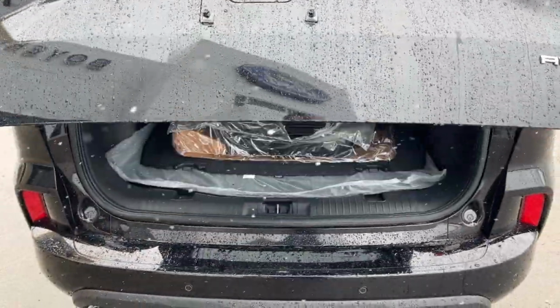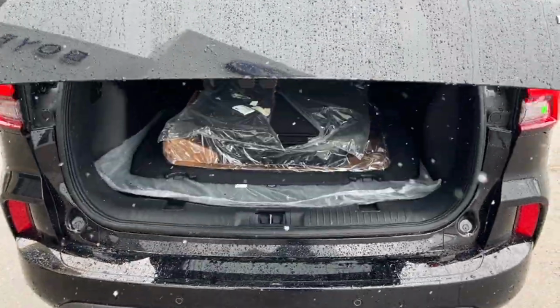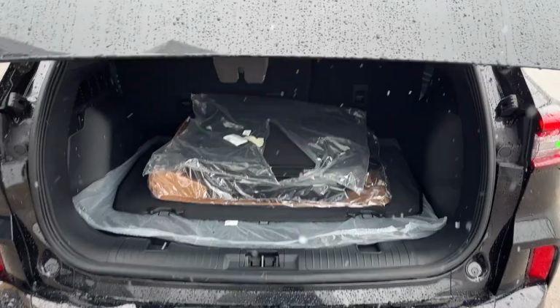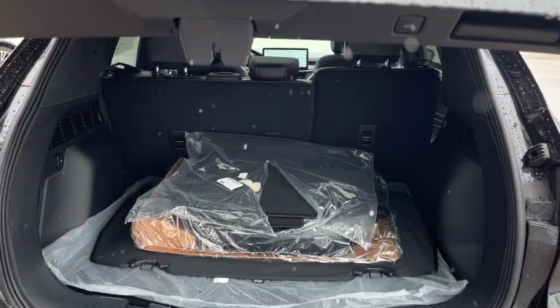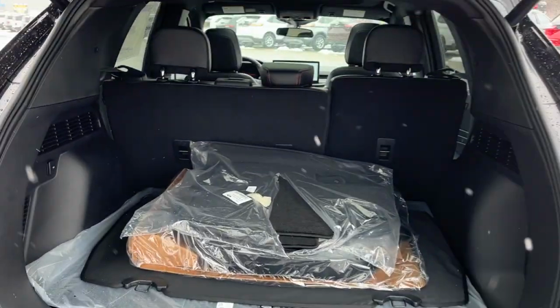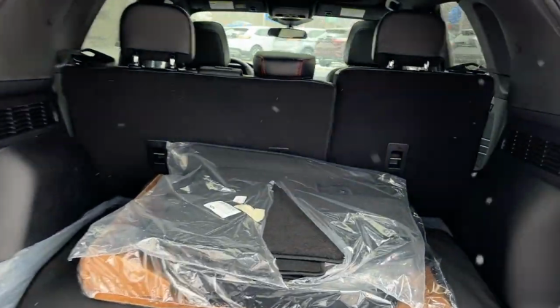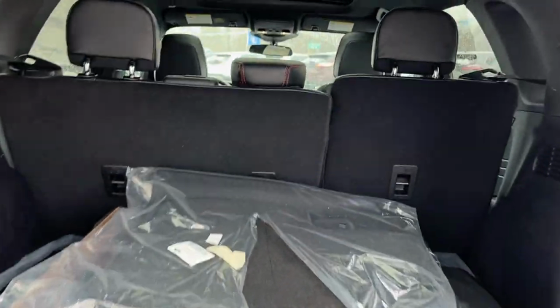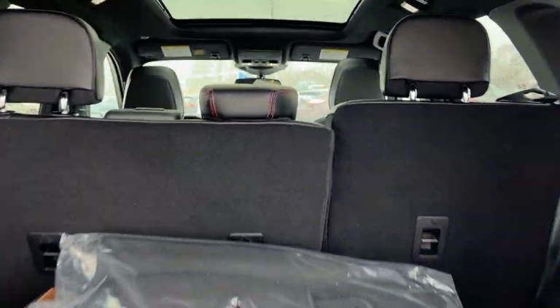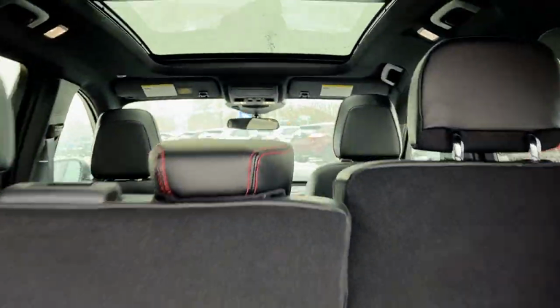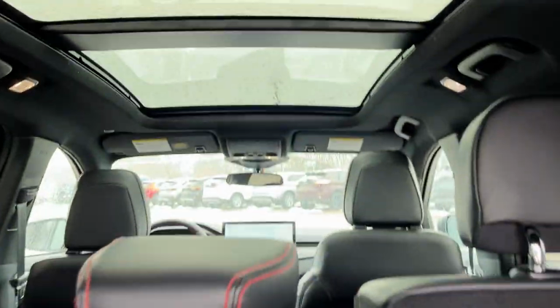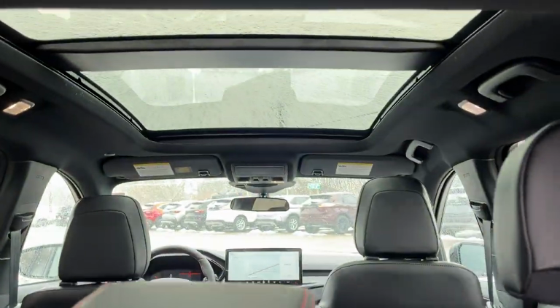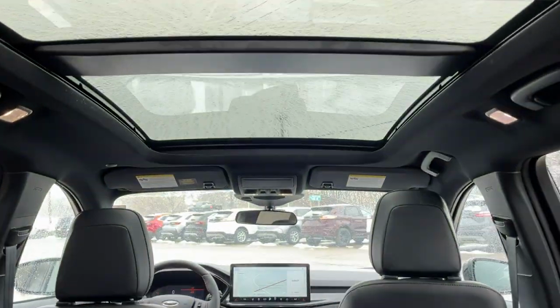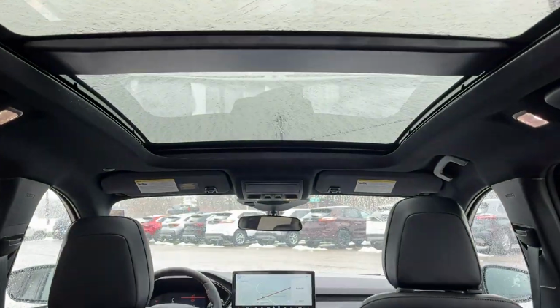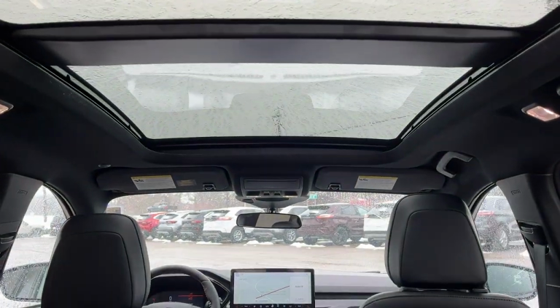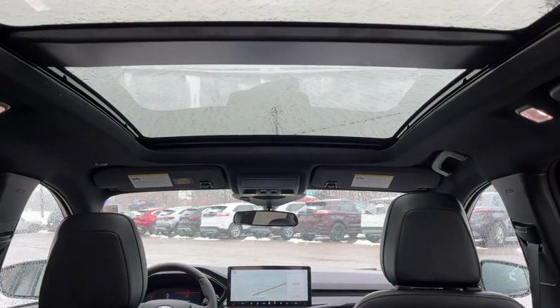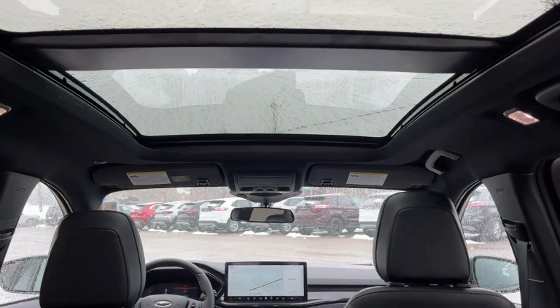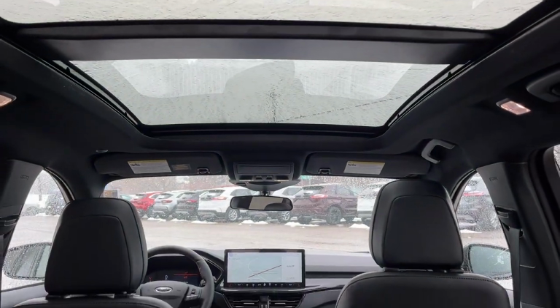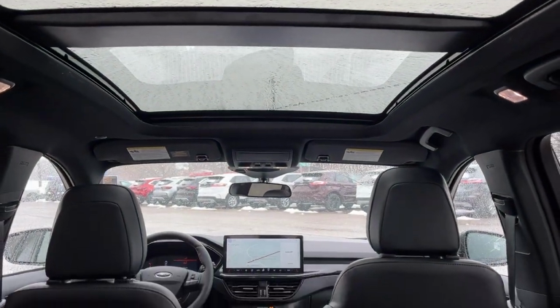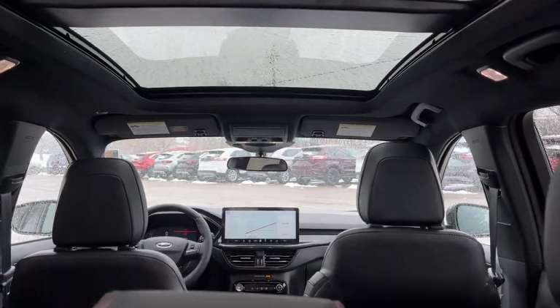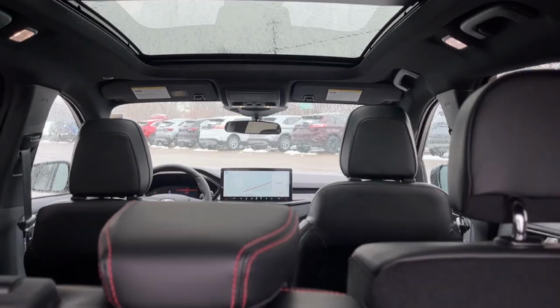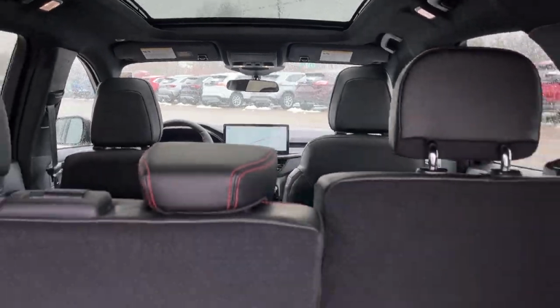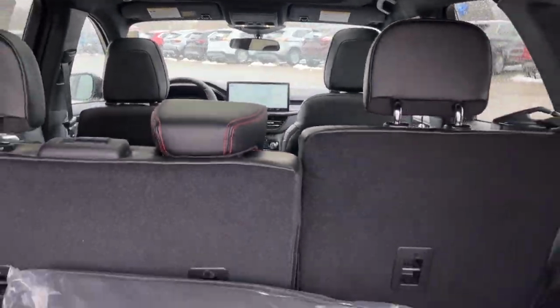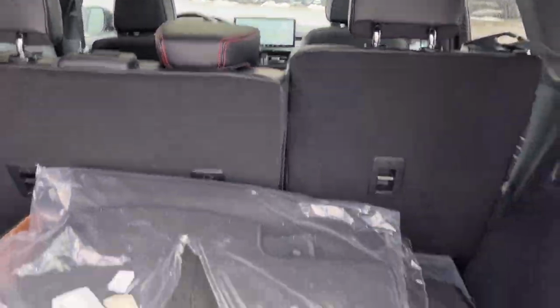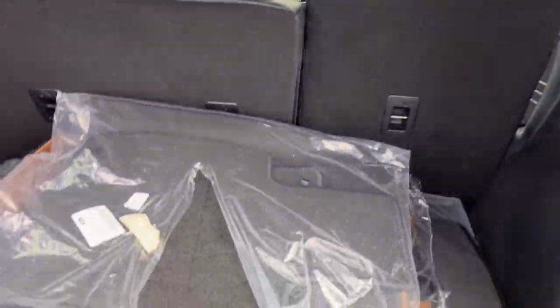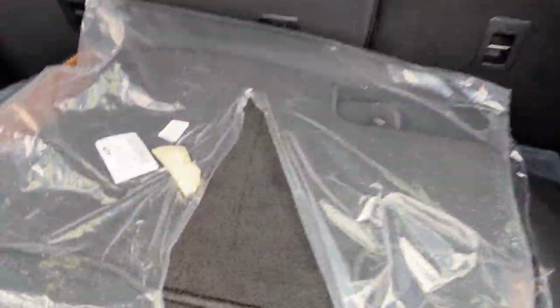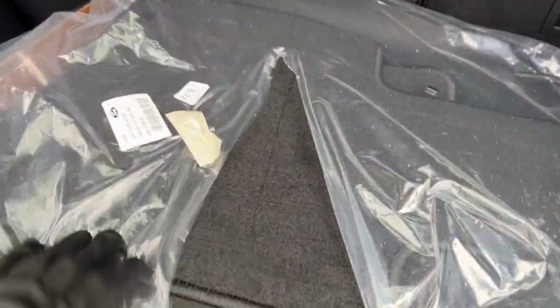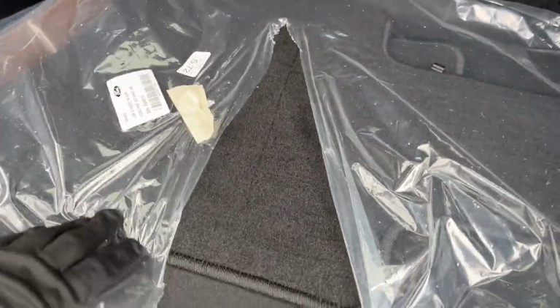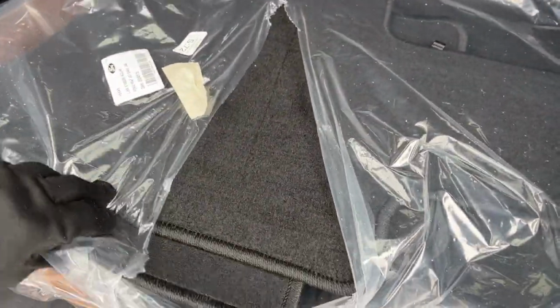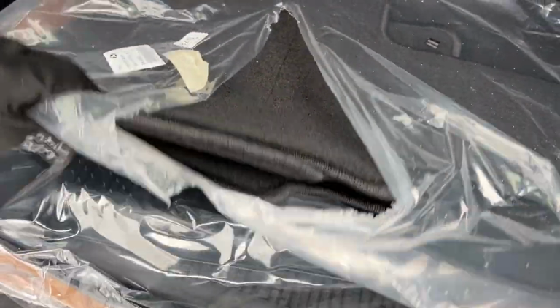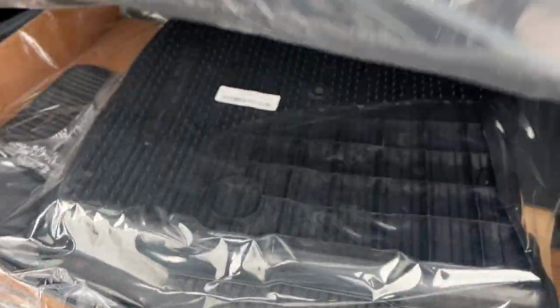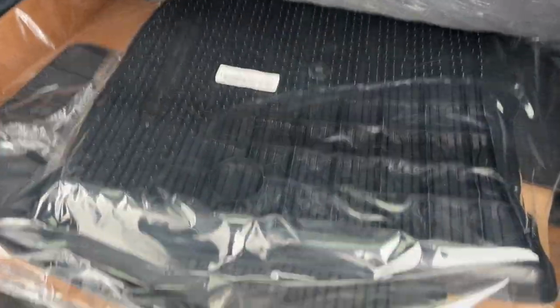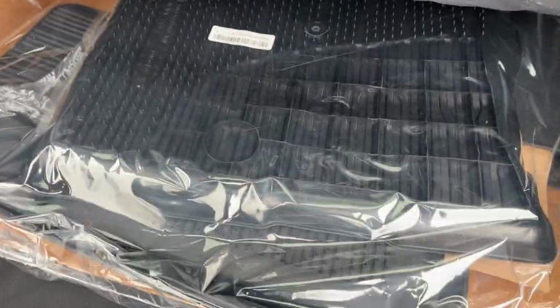It is a power tailgate — you can open and close that from the key fob. One thing I really like about this vehicle is that nice panoramic roof, which extends all the way back to the rear passengers.